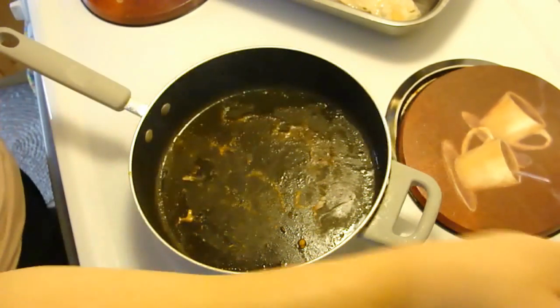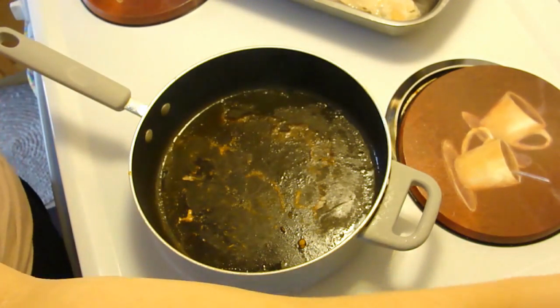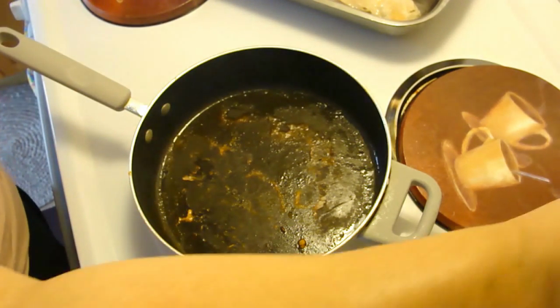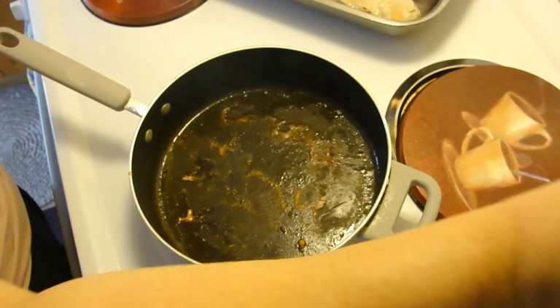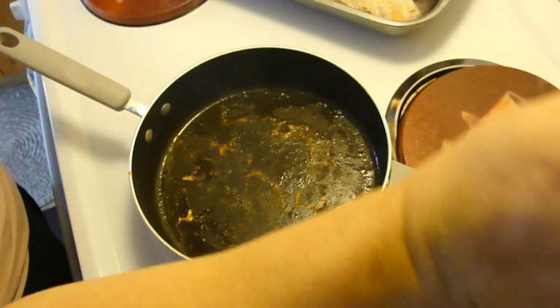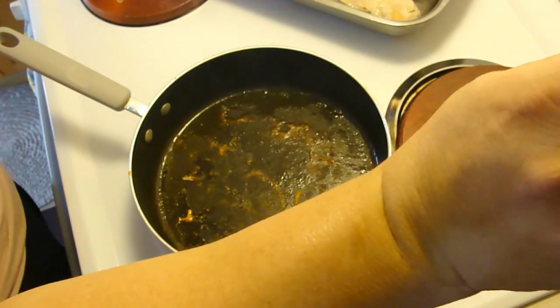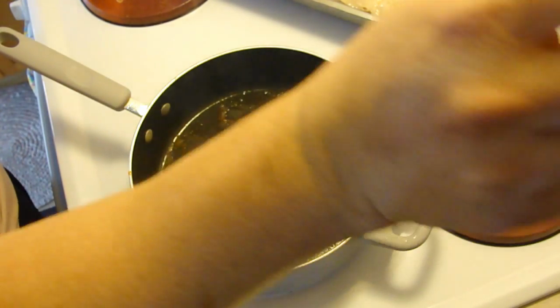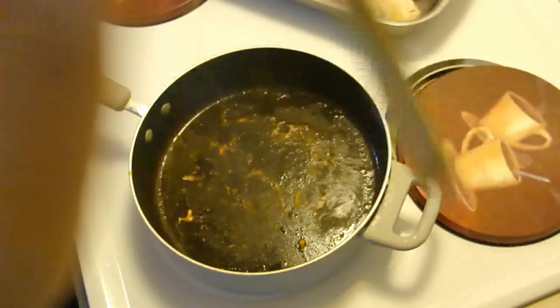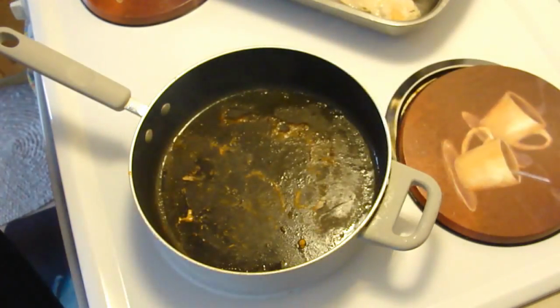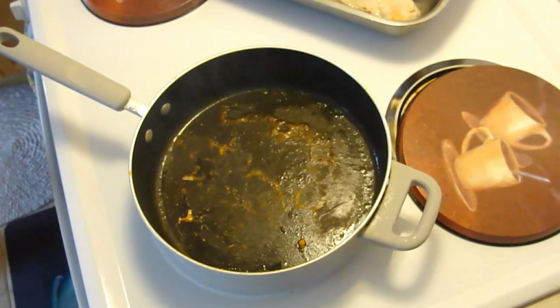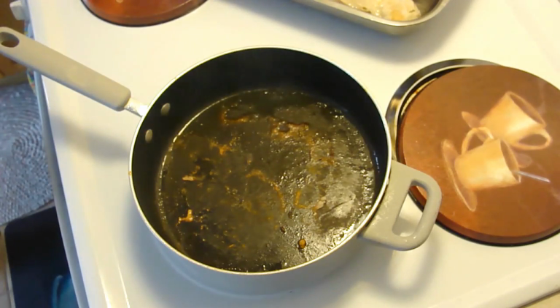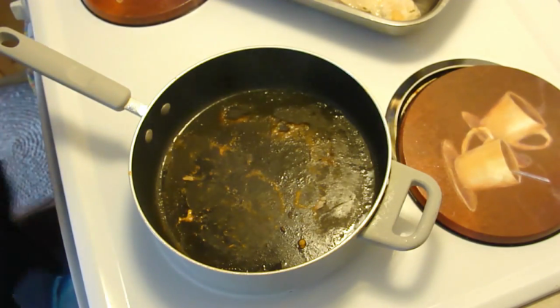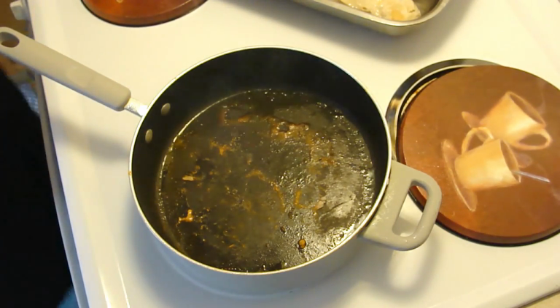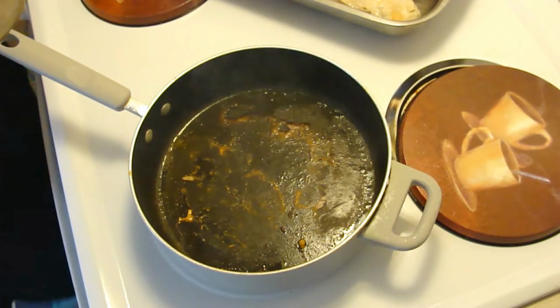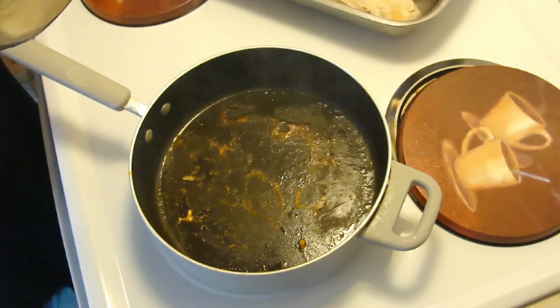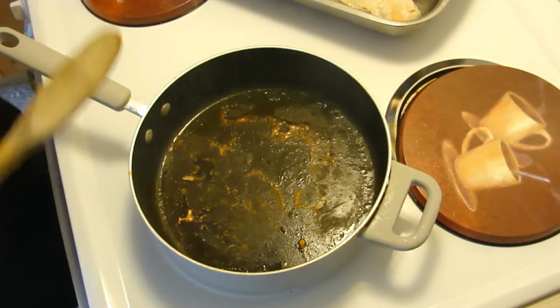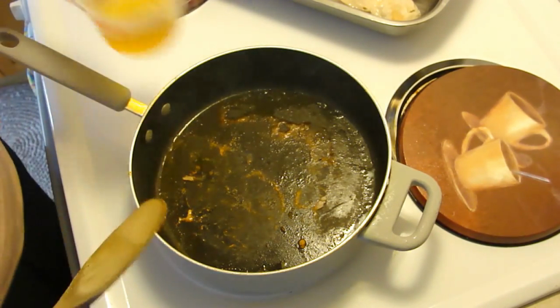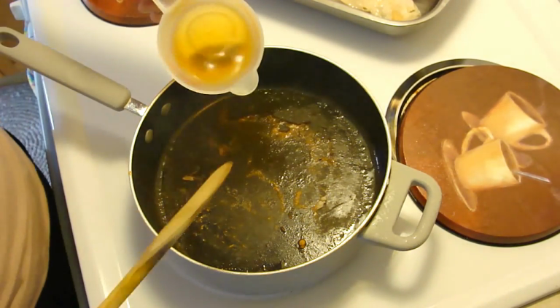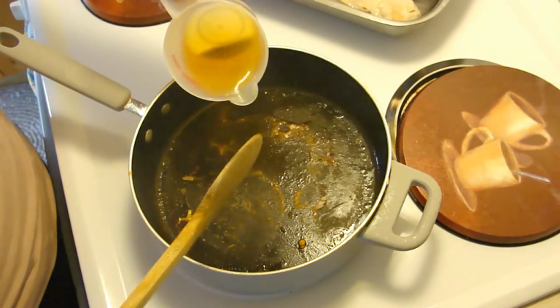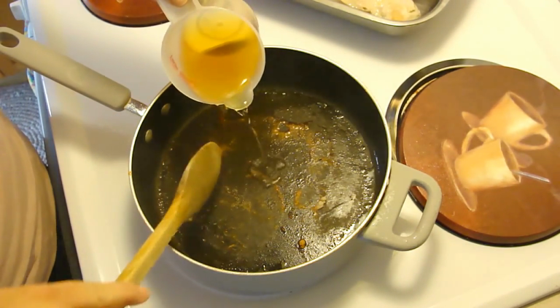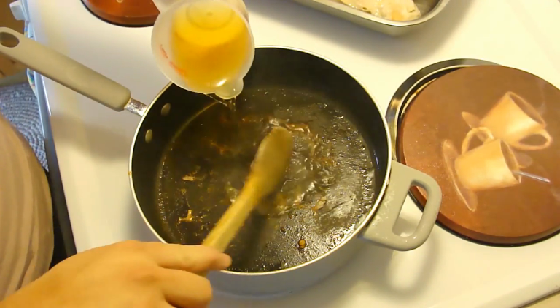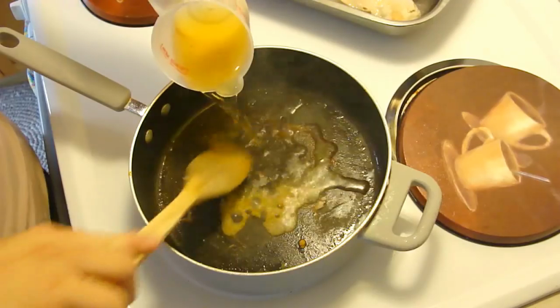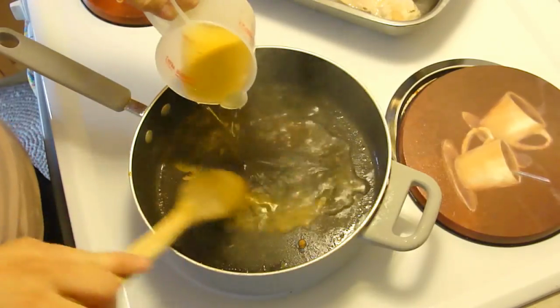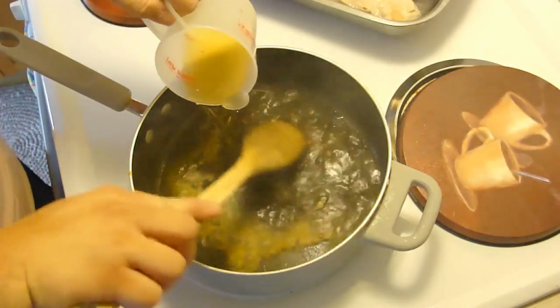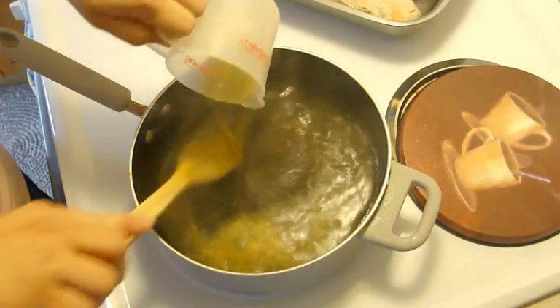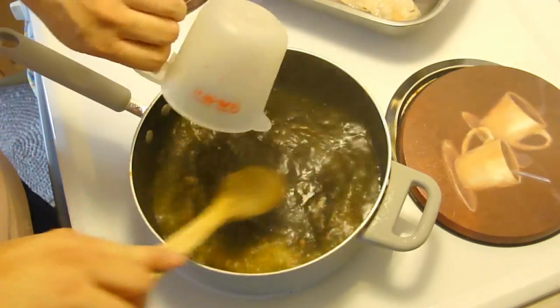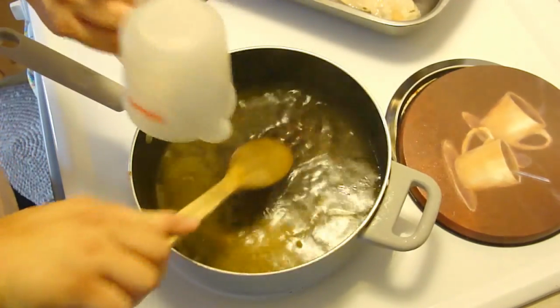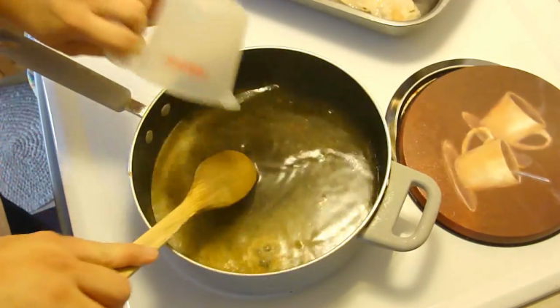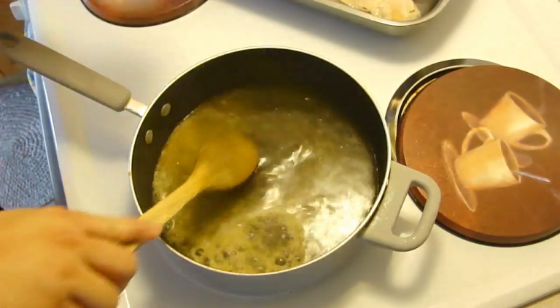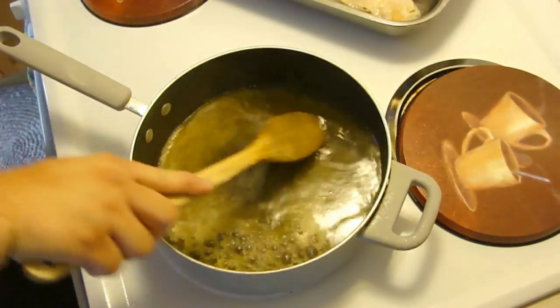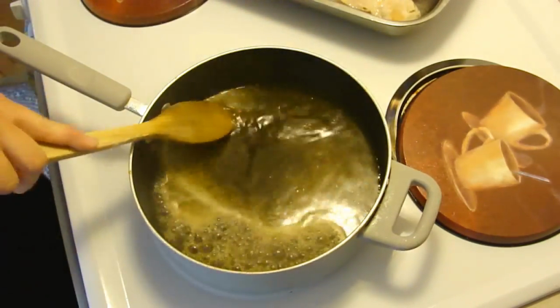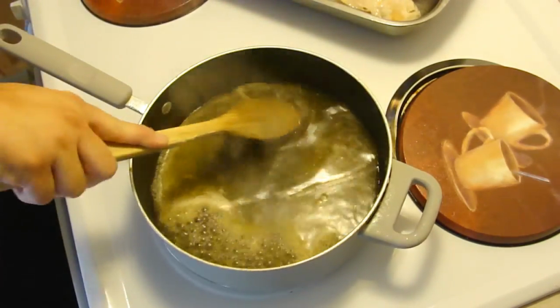What we're going to do is we're going to put in a half a cup of apple juice. And what we want to do is scrape up all the good bits.